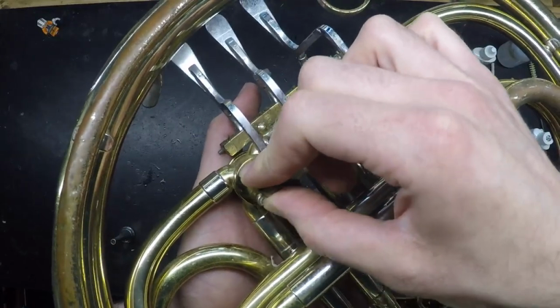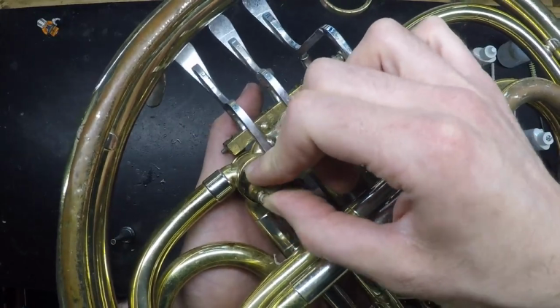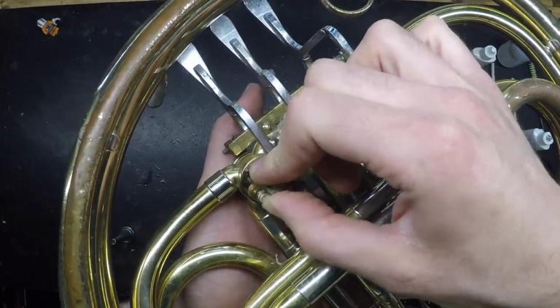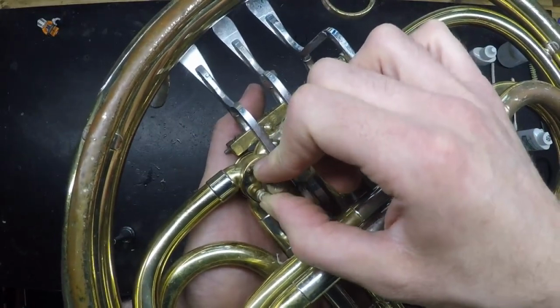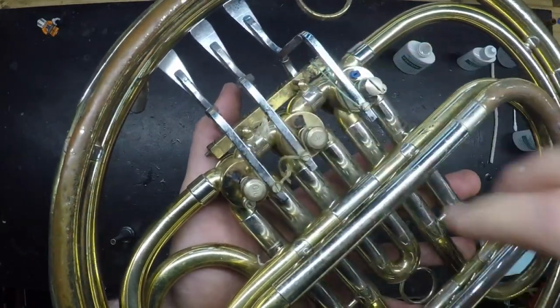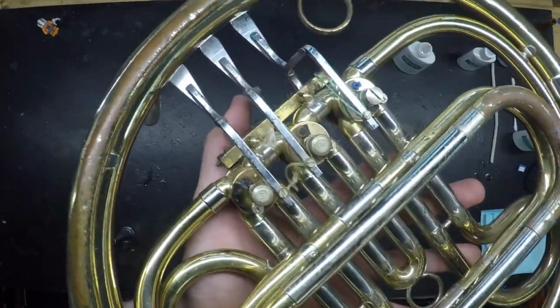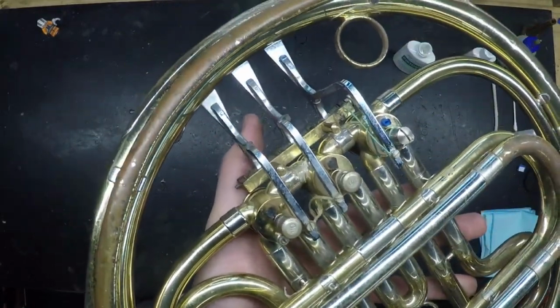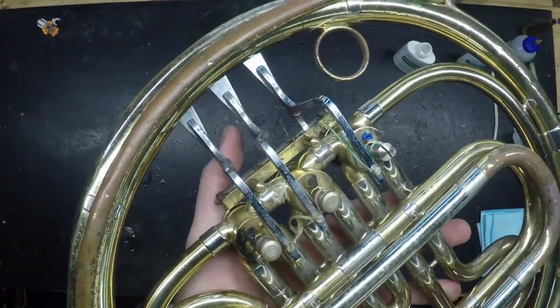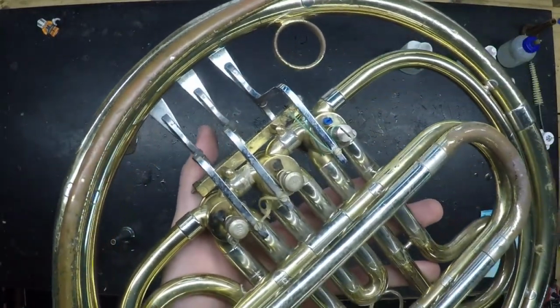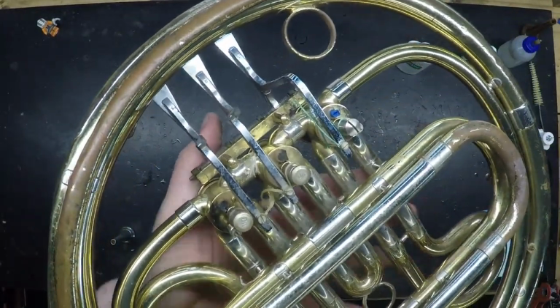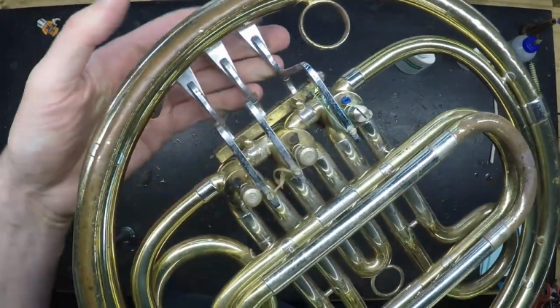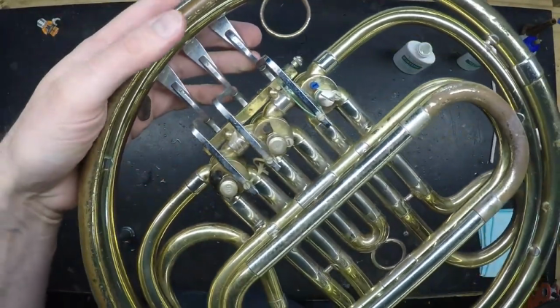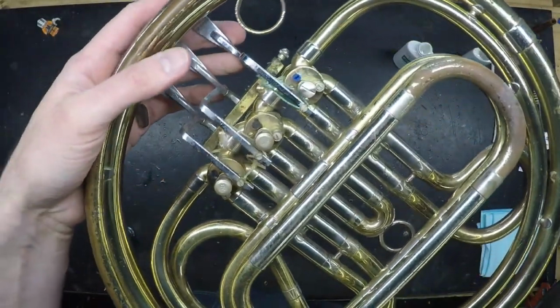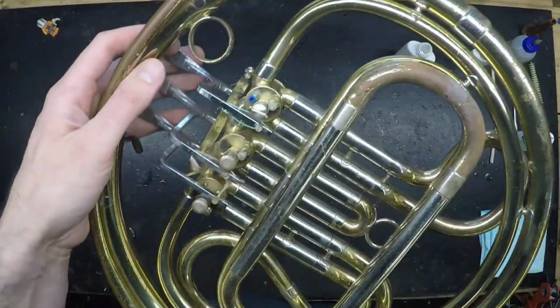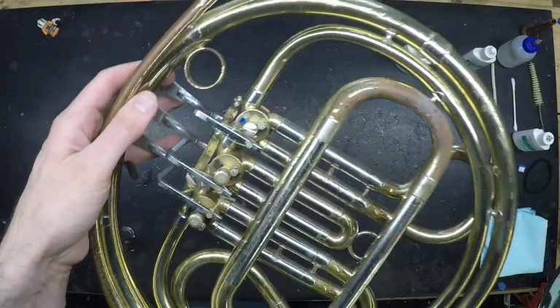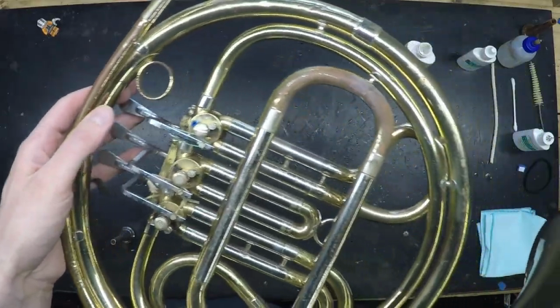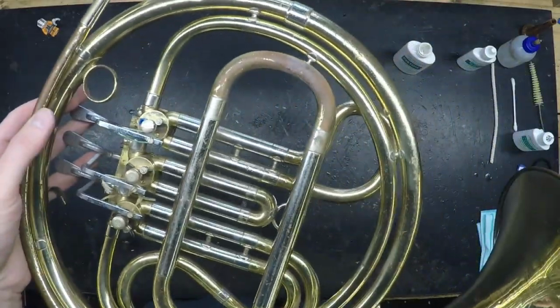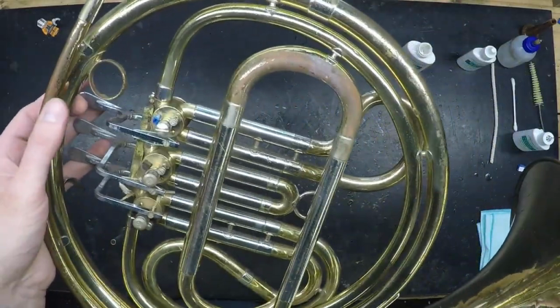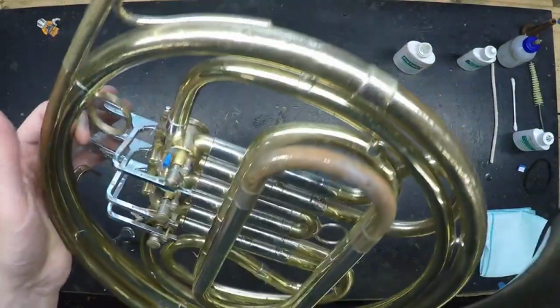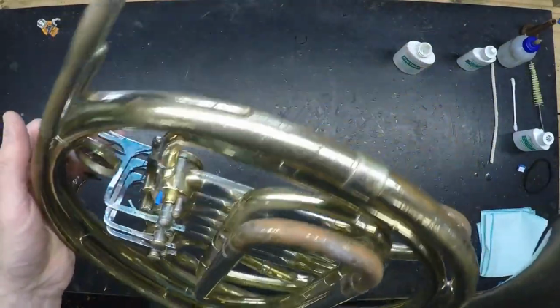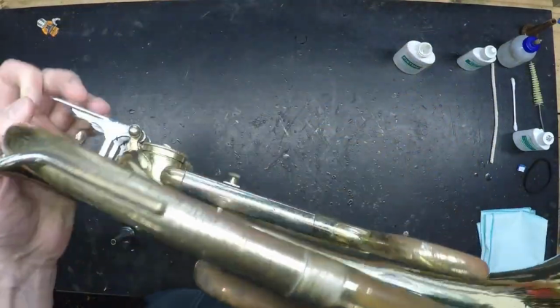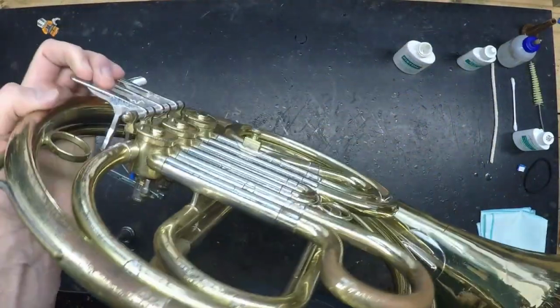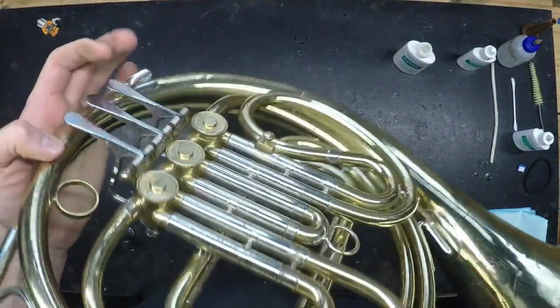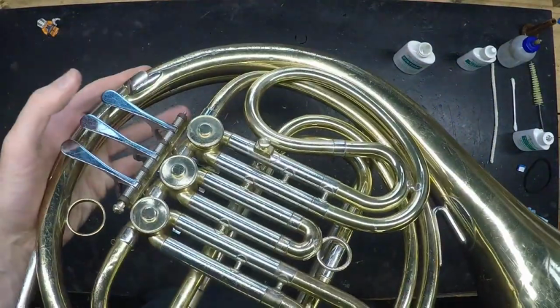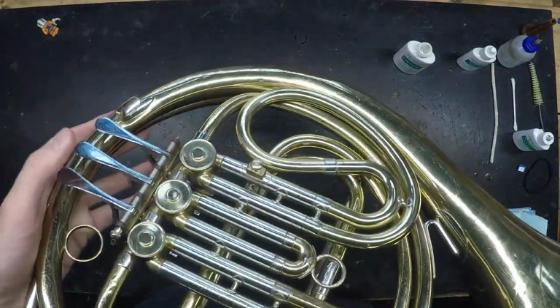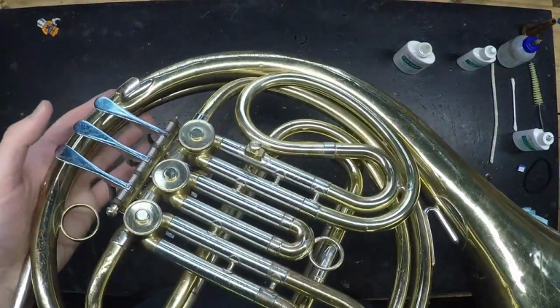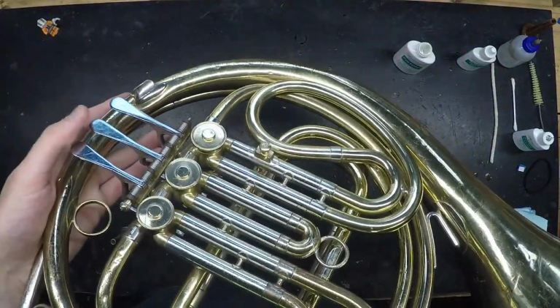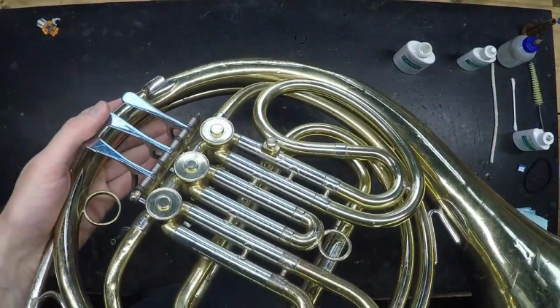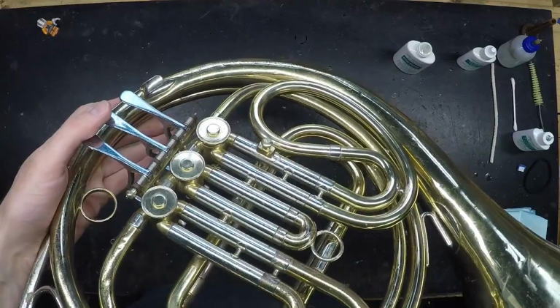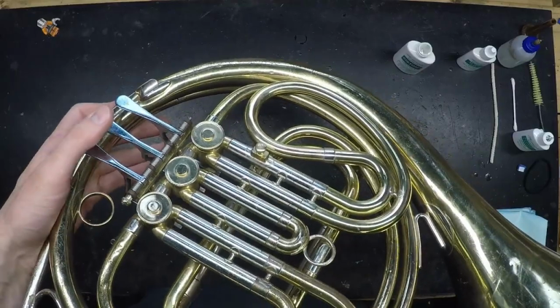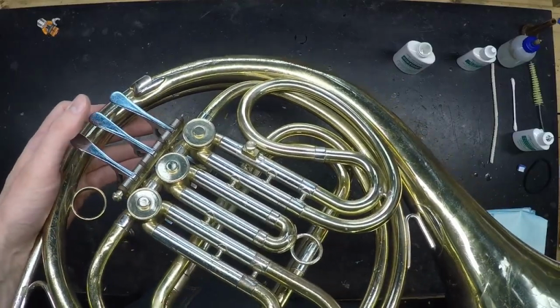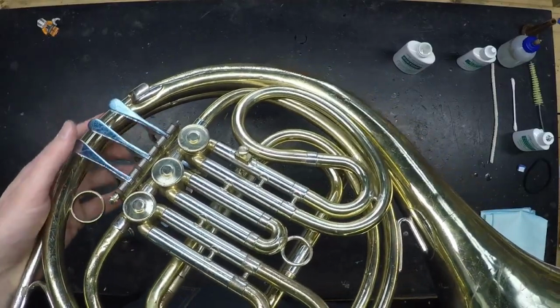If it still doesn't move, you could try oiling it again and waiting another 30 minutes, but likely at that point it will need to go to a technician as soon as possible so they can remove the rotors and clean them properly.